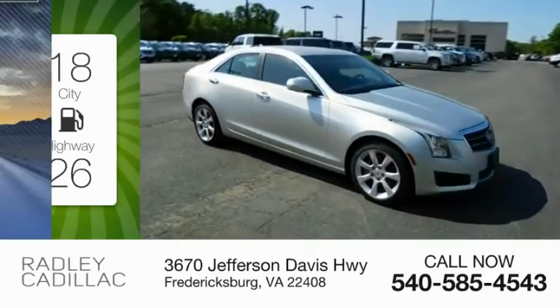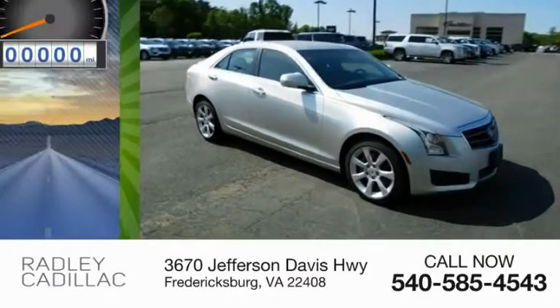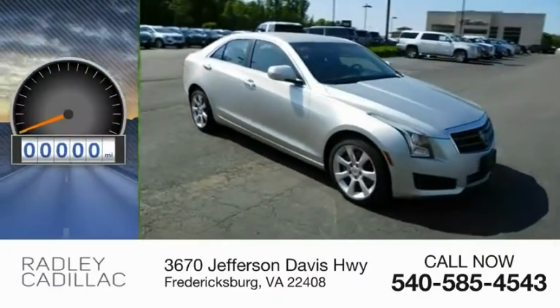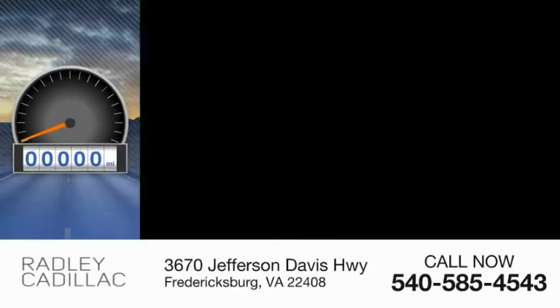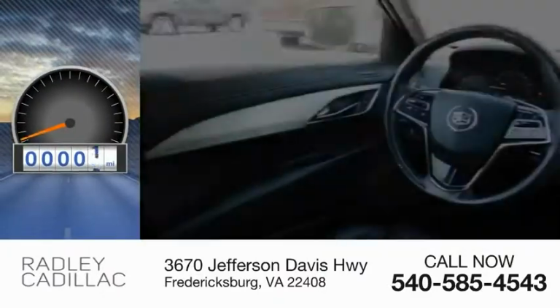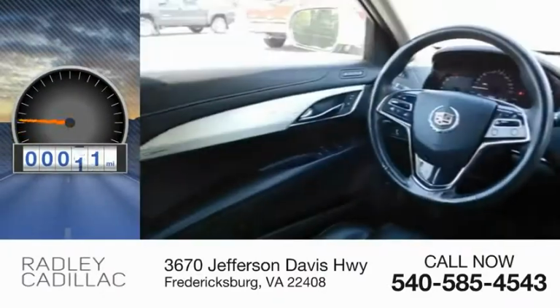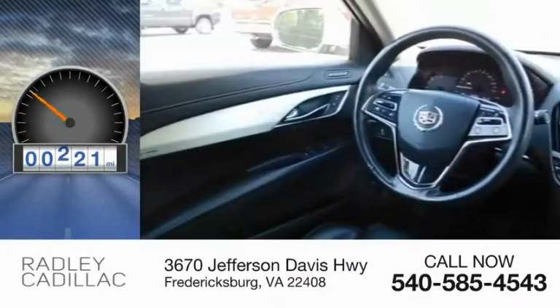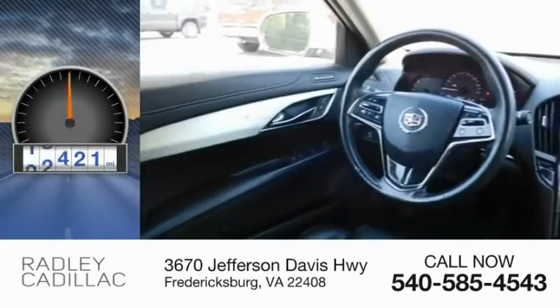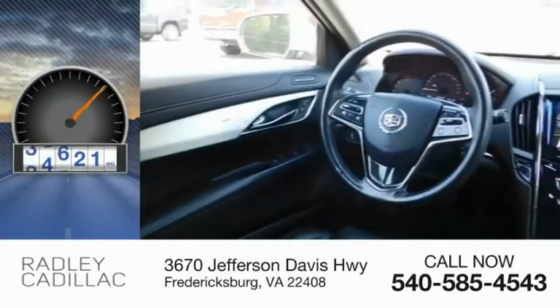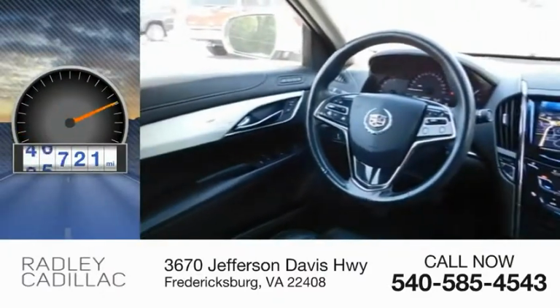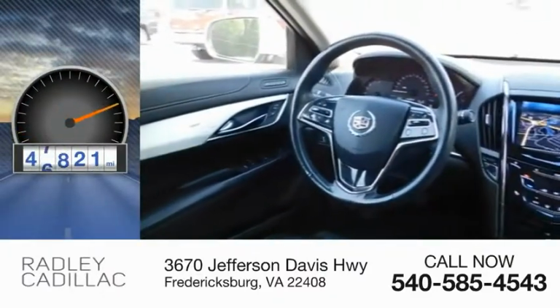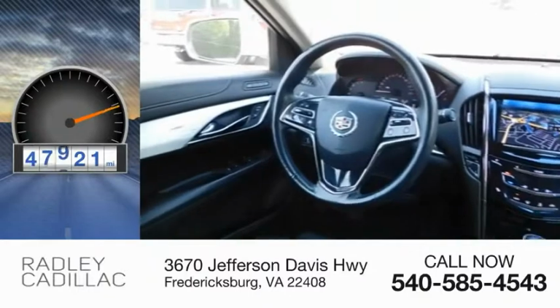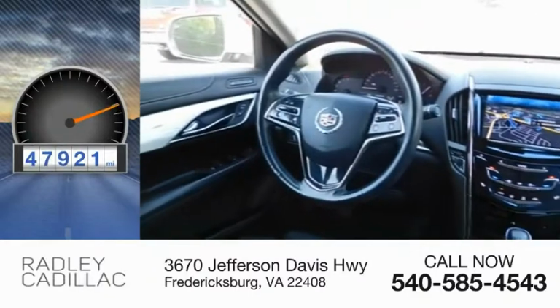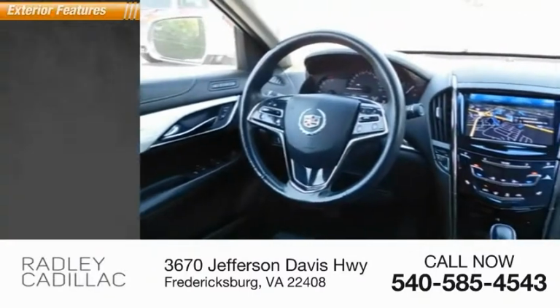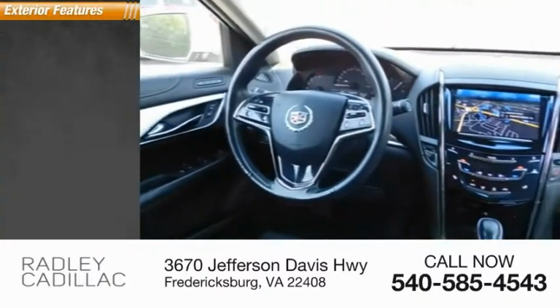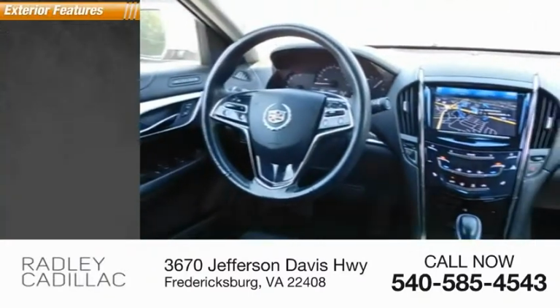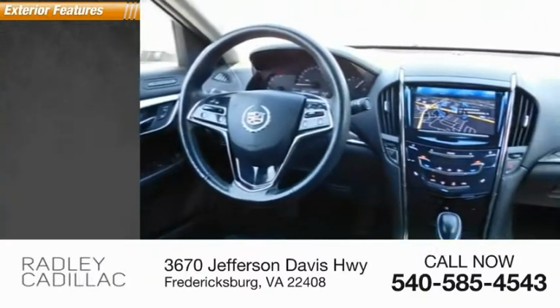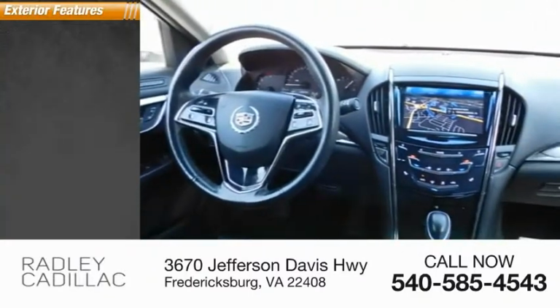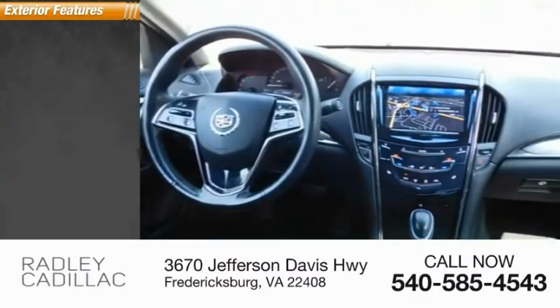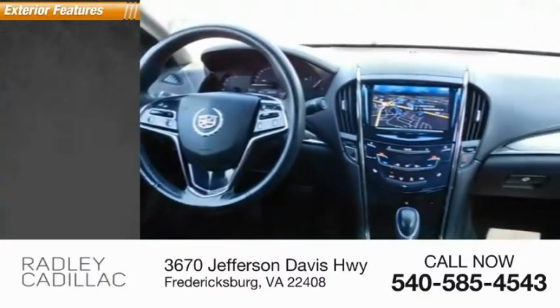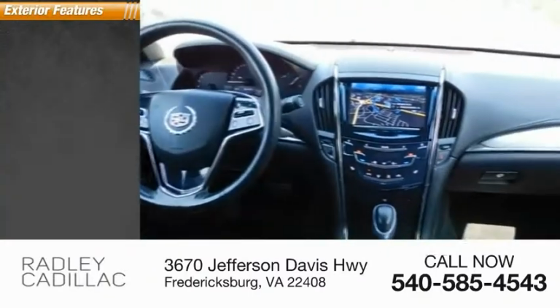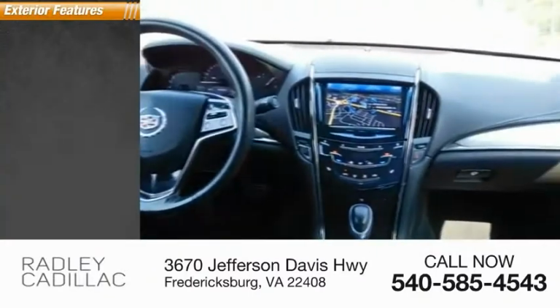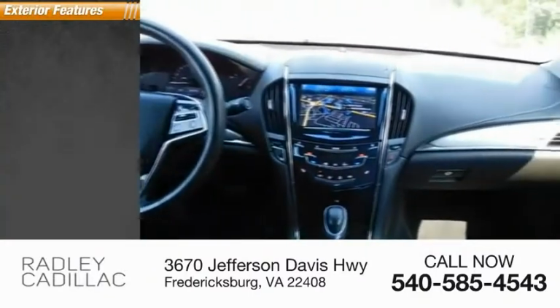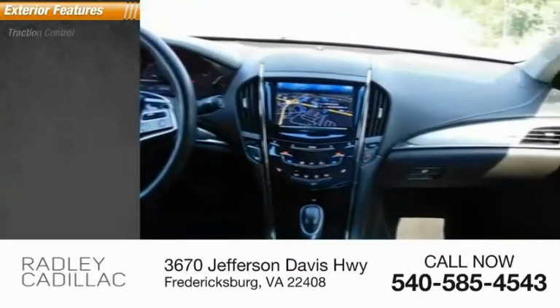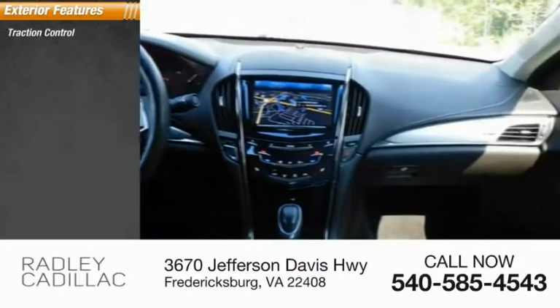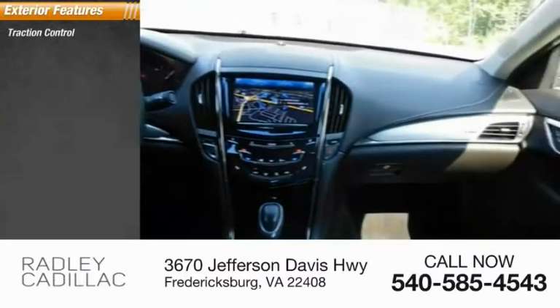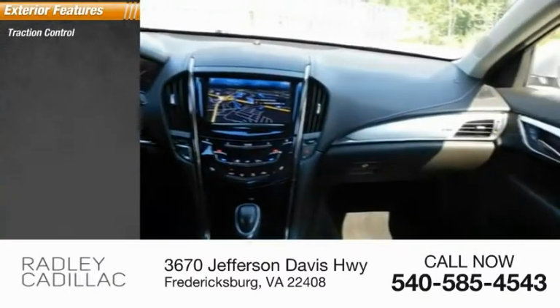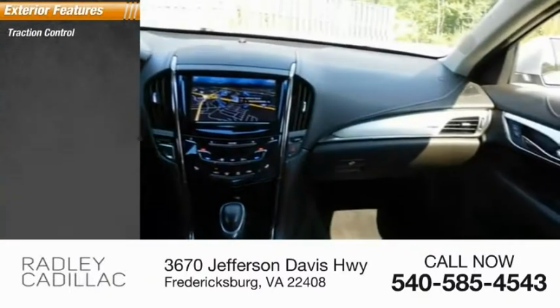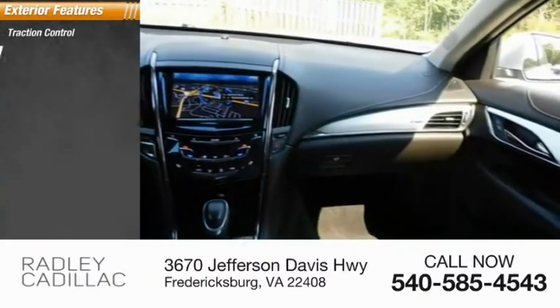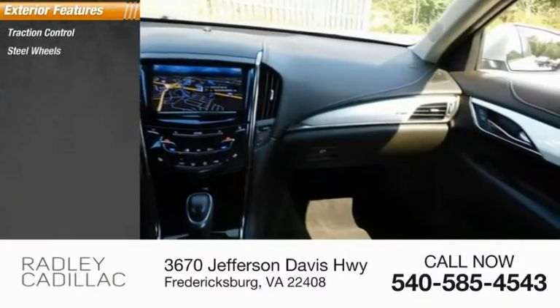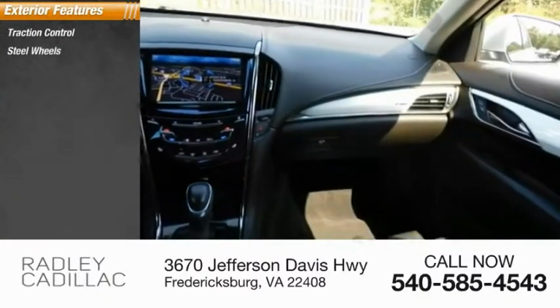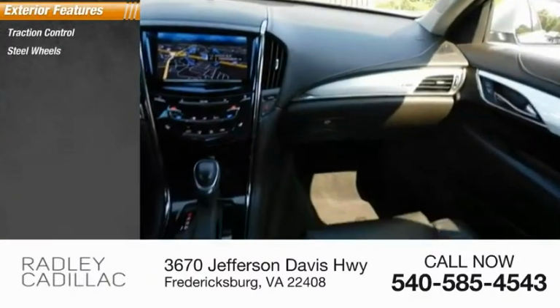This vehicle has less than 50,000 miles. Here are some of this vehicle's great options: traction control, steel wheels.